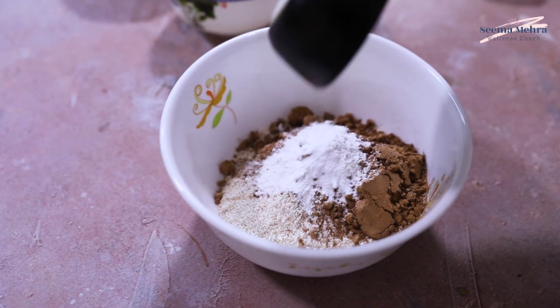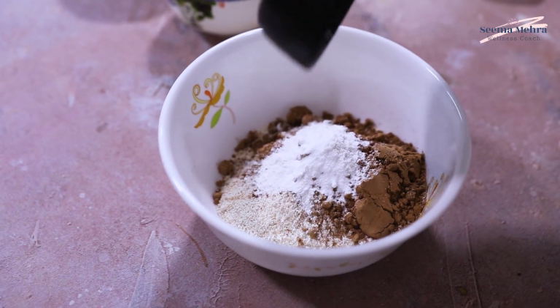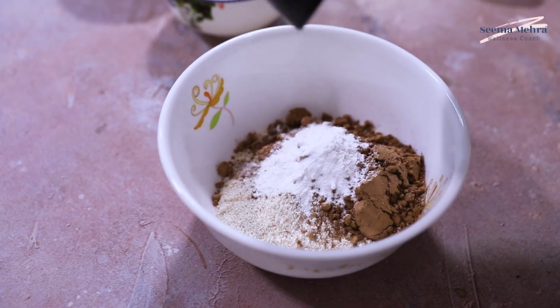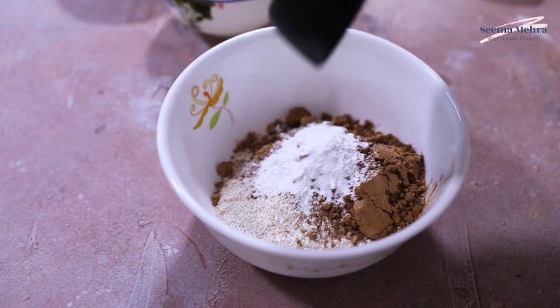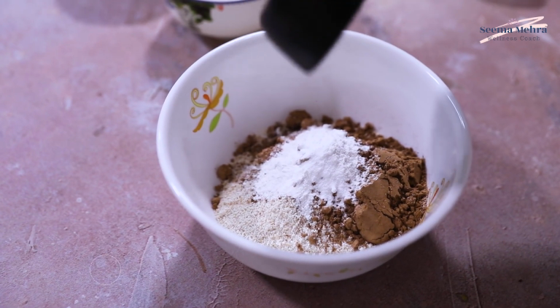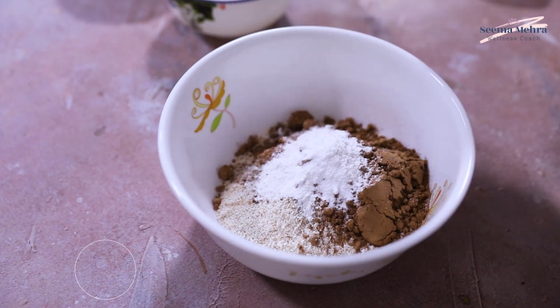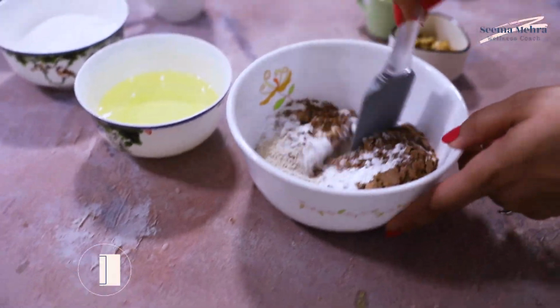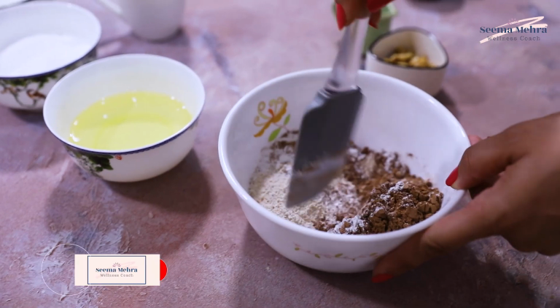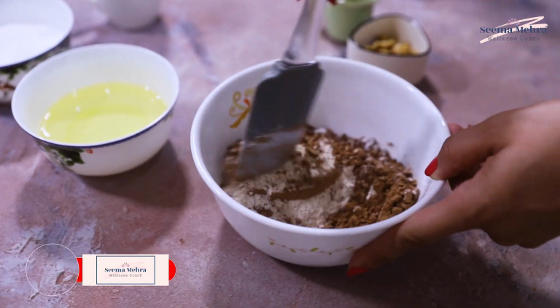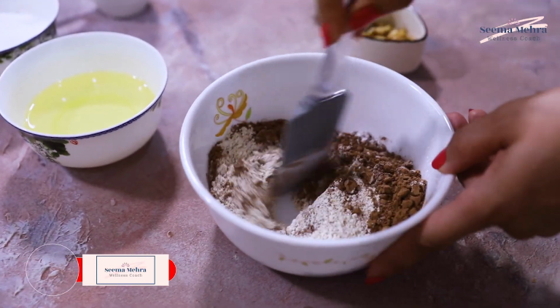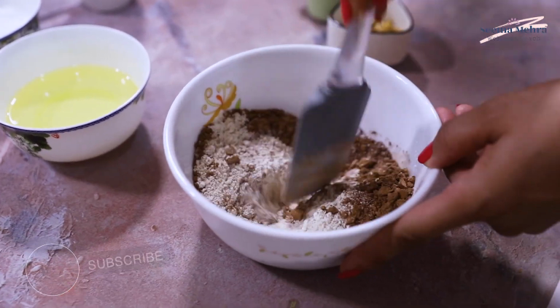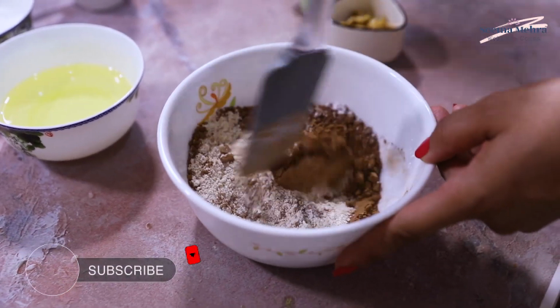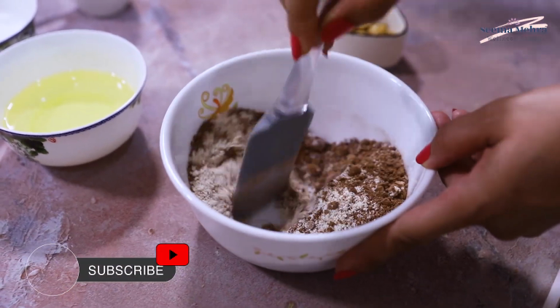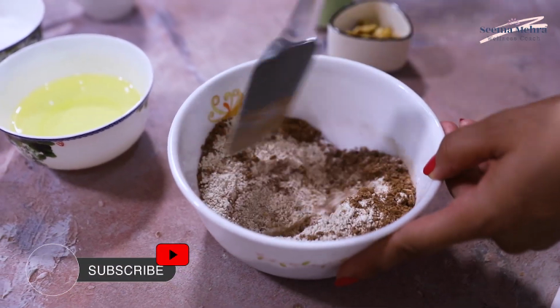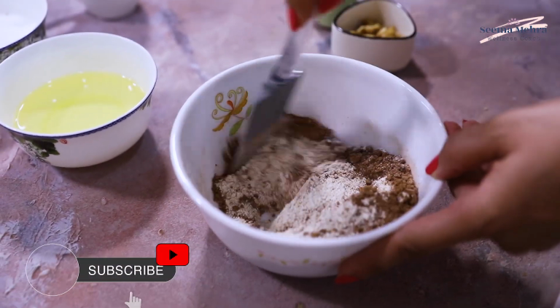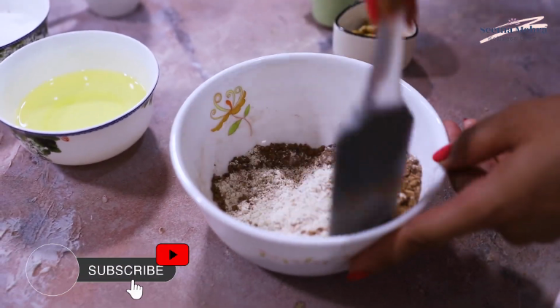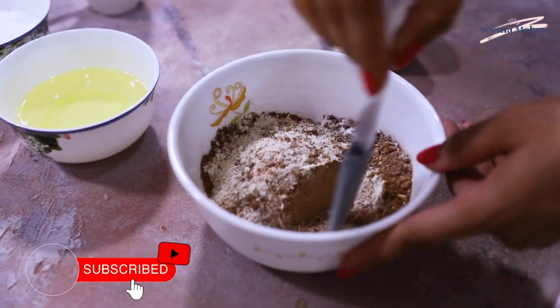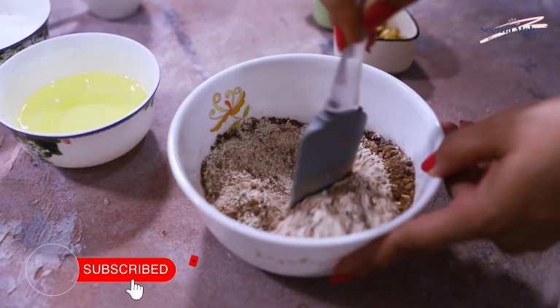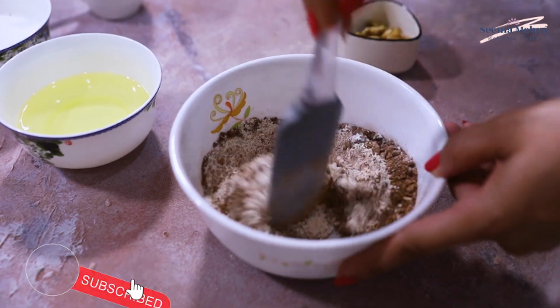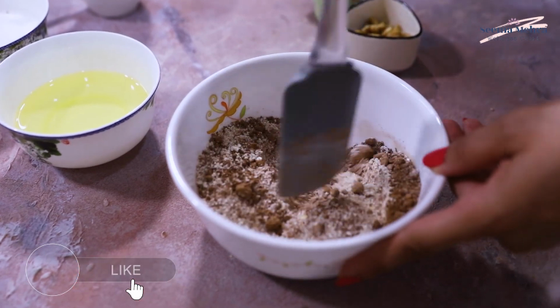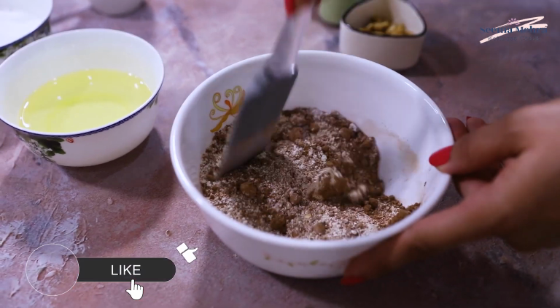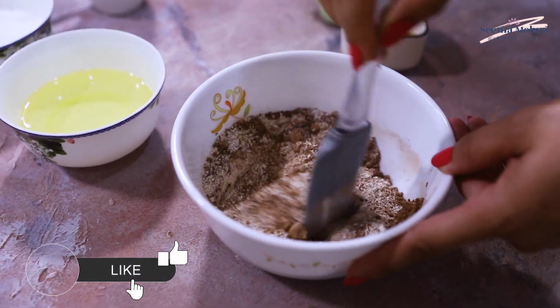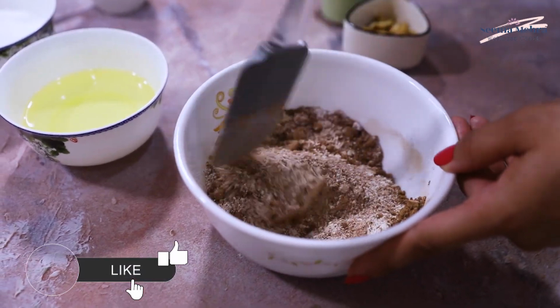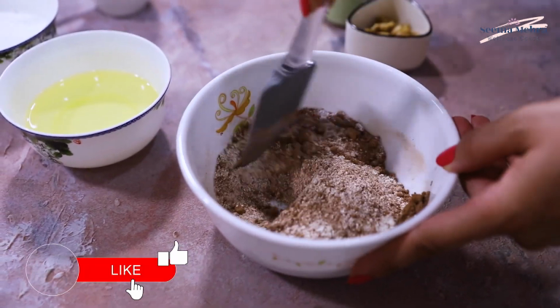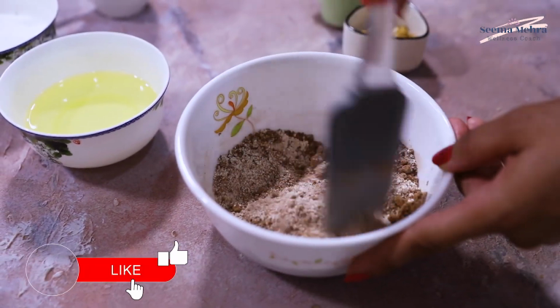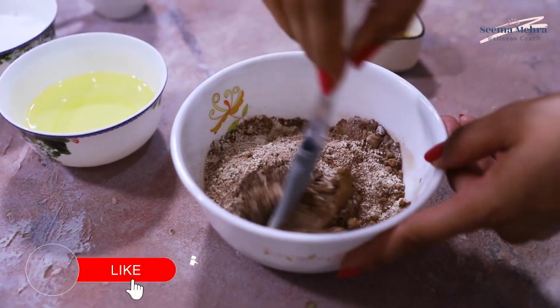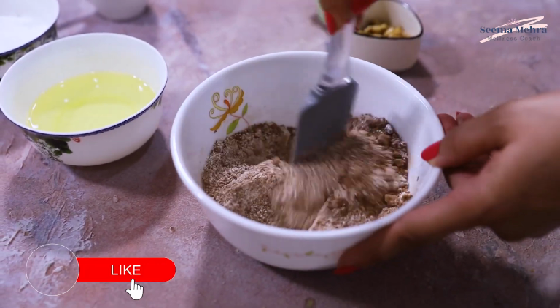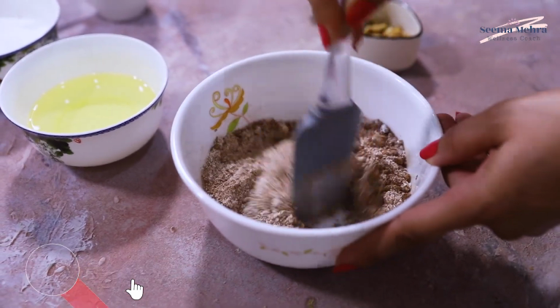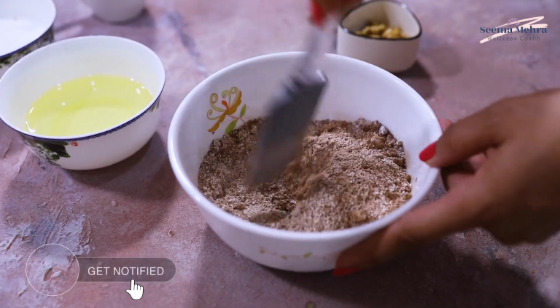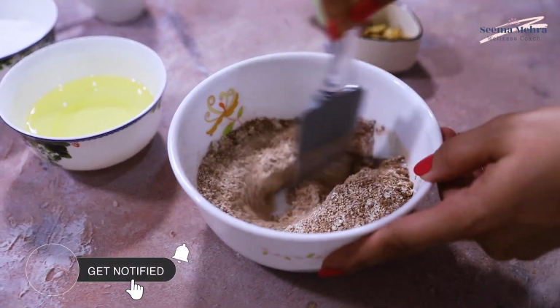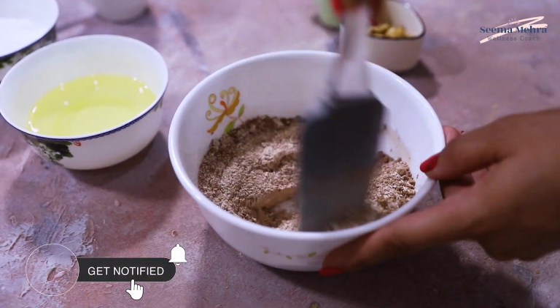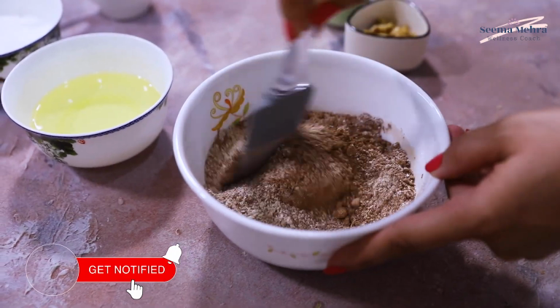I have mixed the two ingredients together. Now we will mix it all together. You will see all the dry ingredients combined — these are all the dry ingredients ready. And now we will put them together.